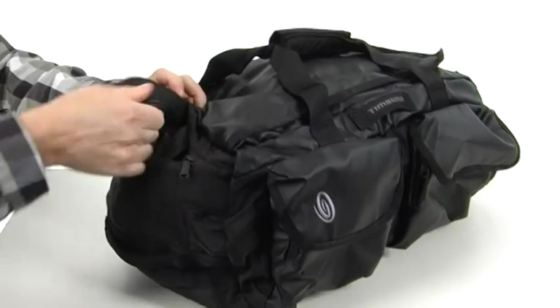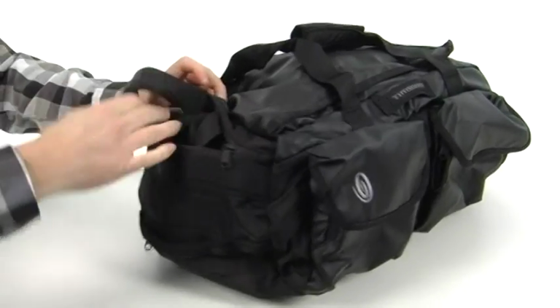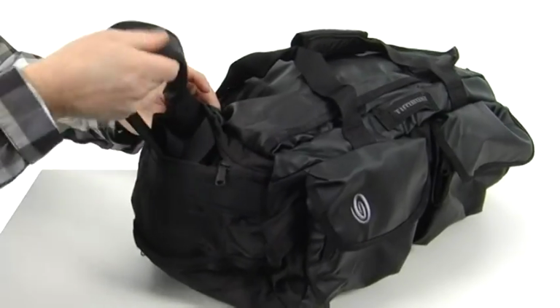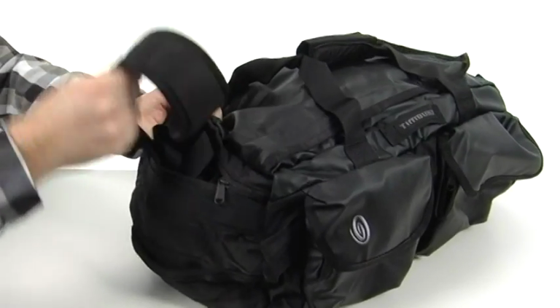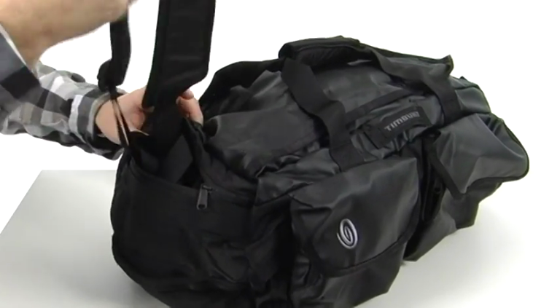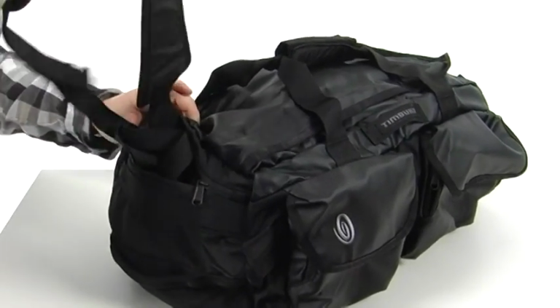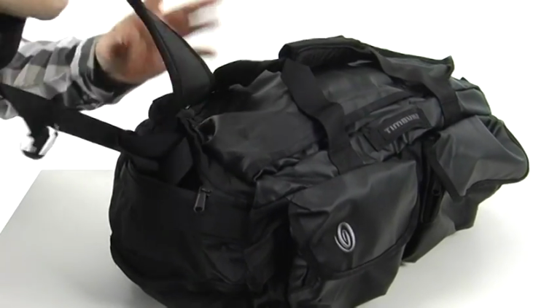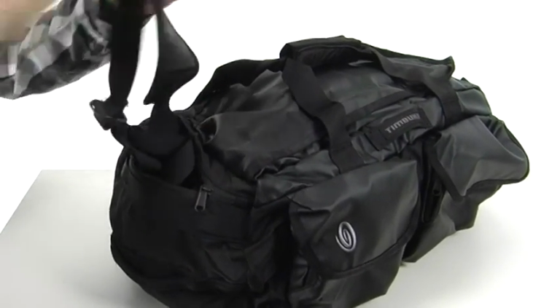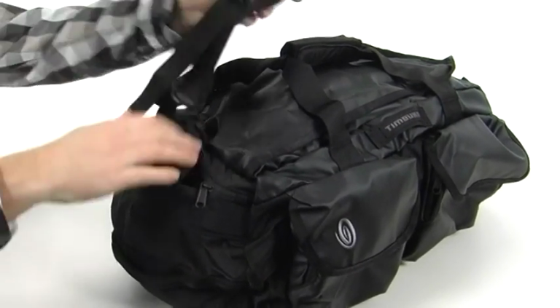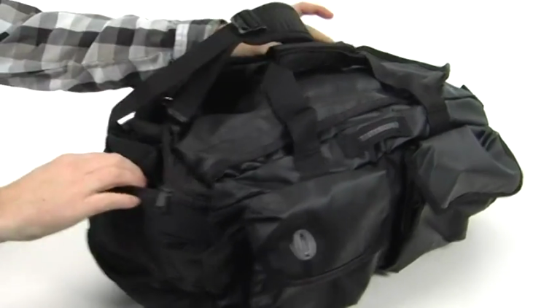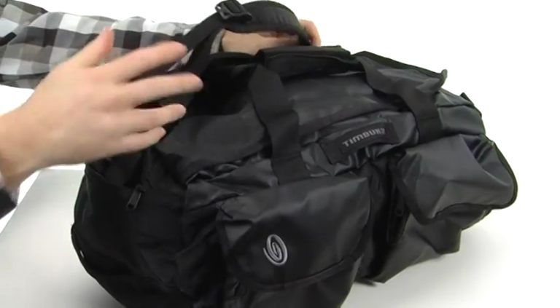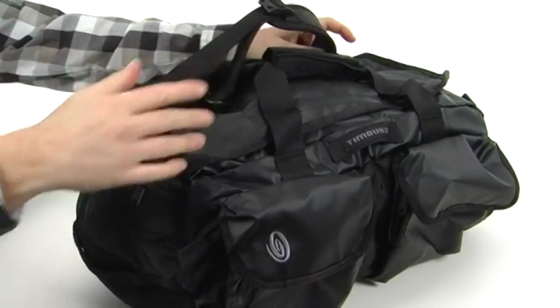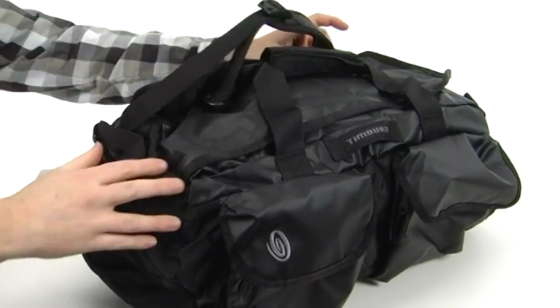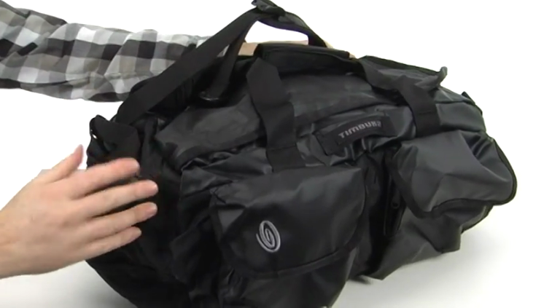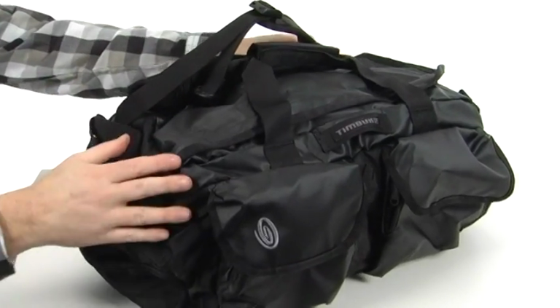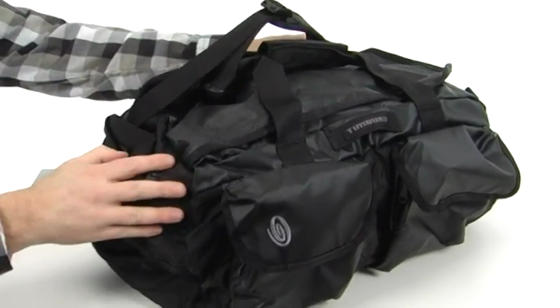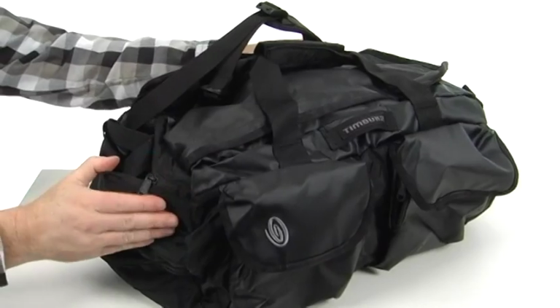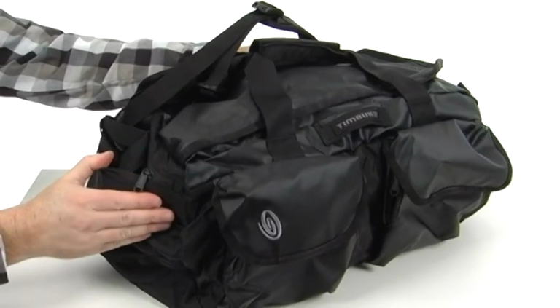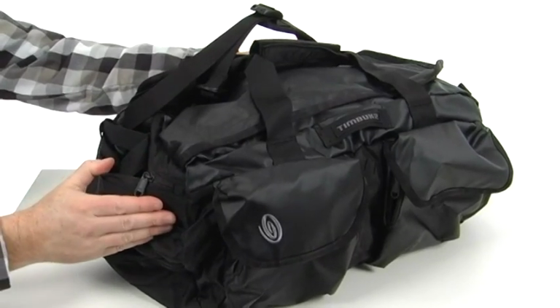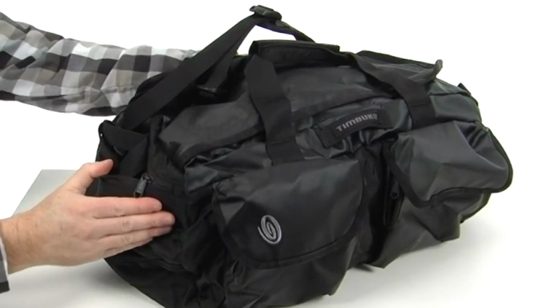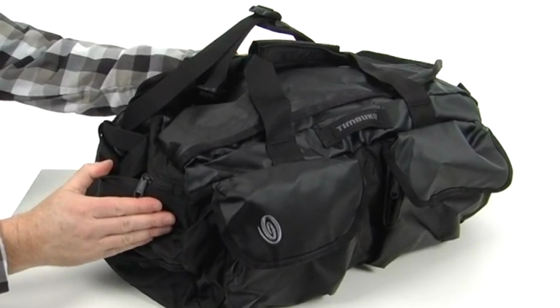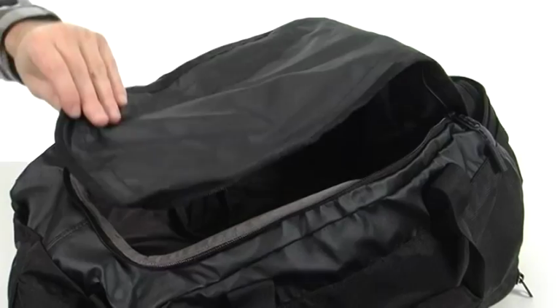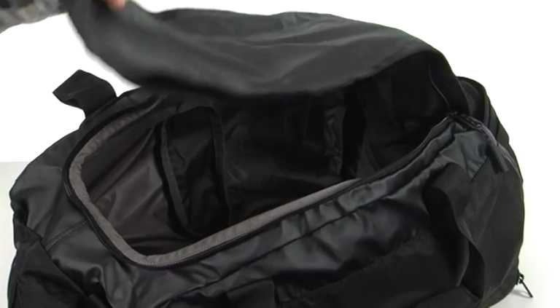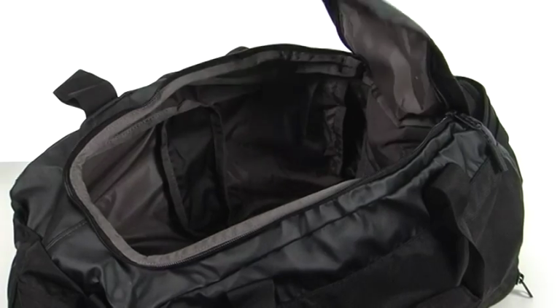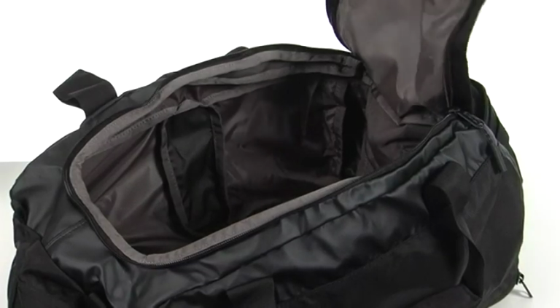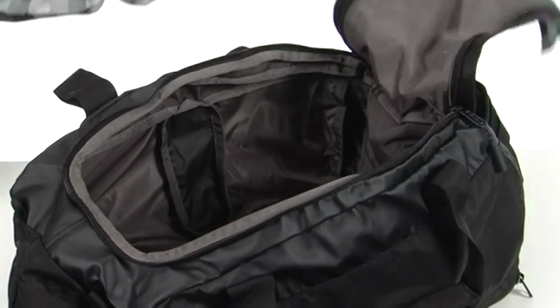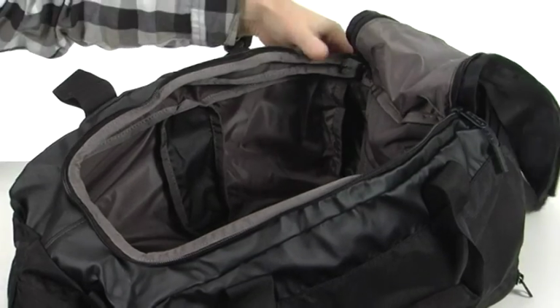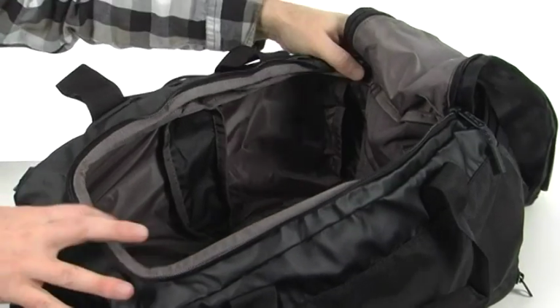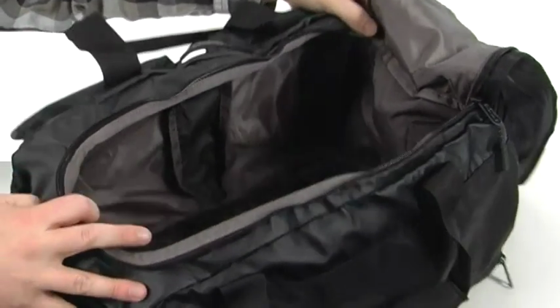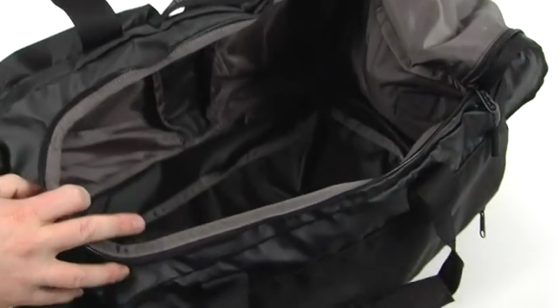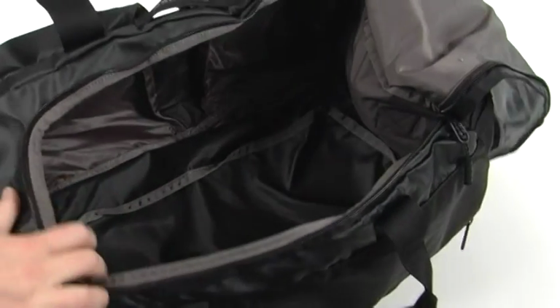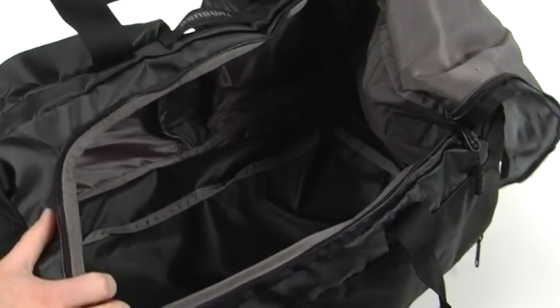Very simply. And if that wasn't enough, it can all fold into its own pocket for easy storage. The main compartment opens up nice and wide, so it's very easy to pack.